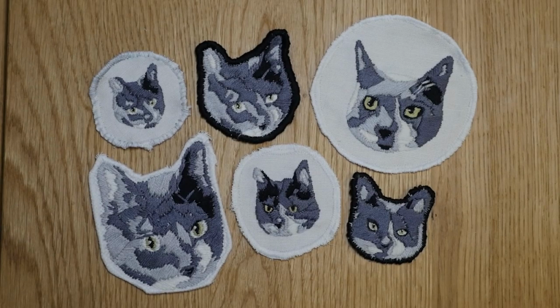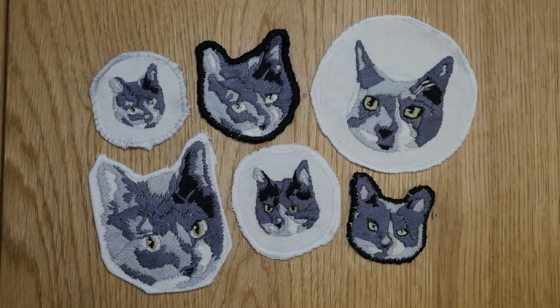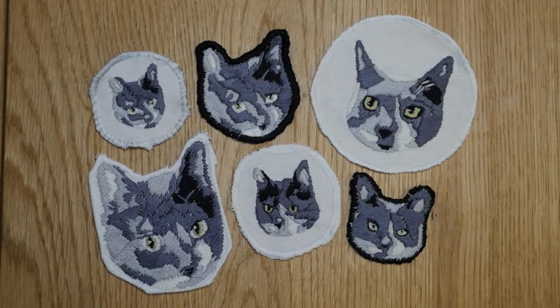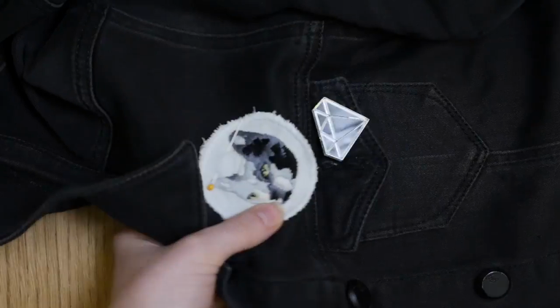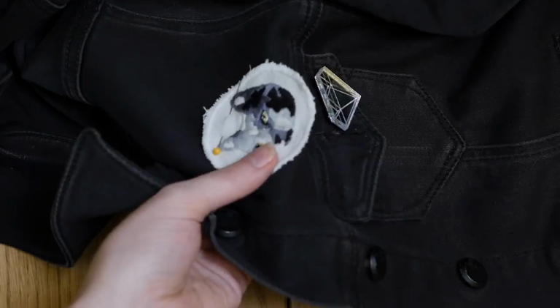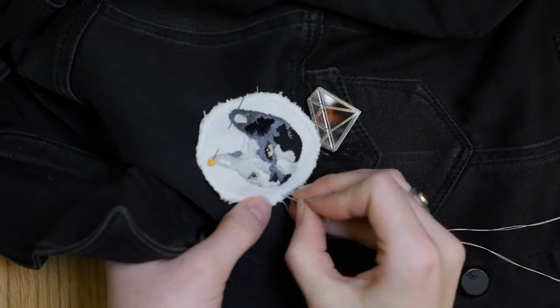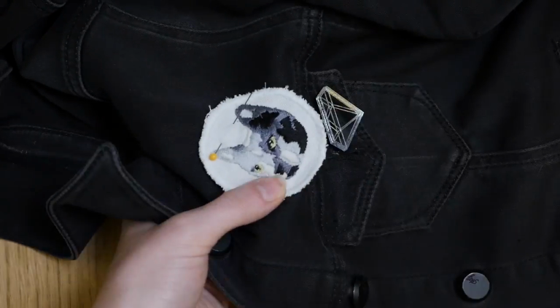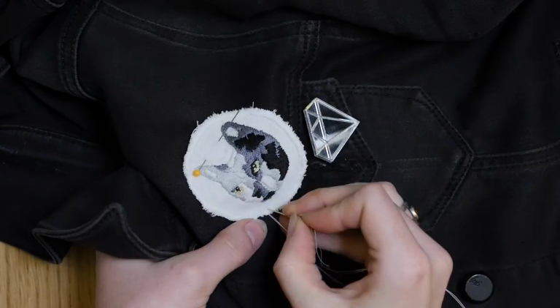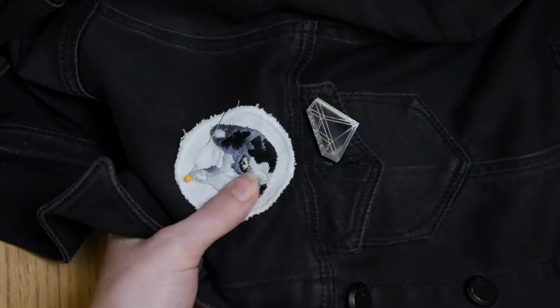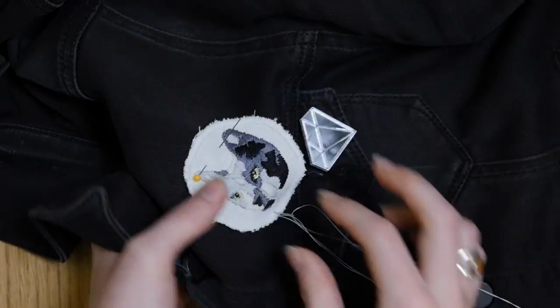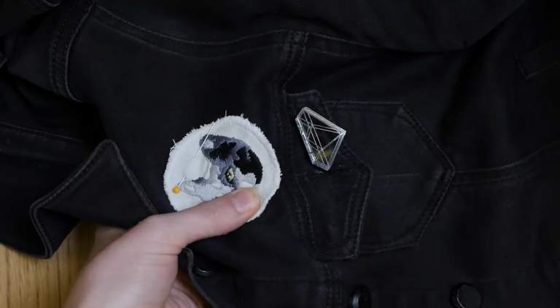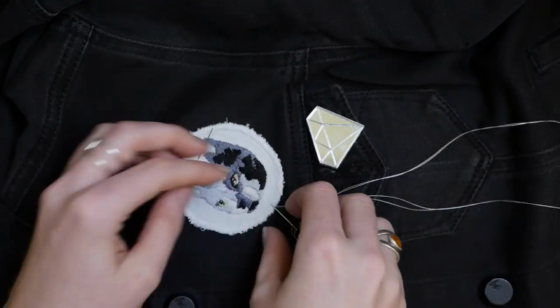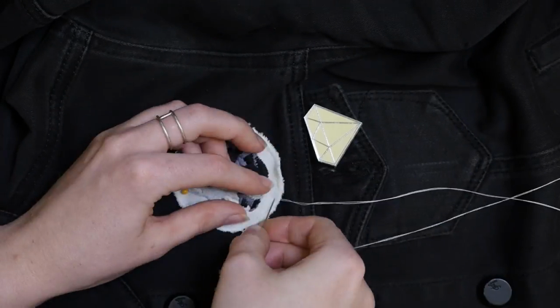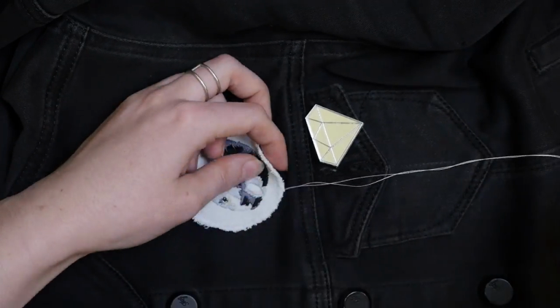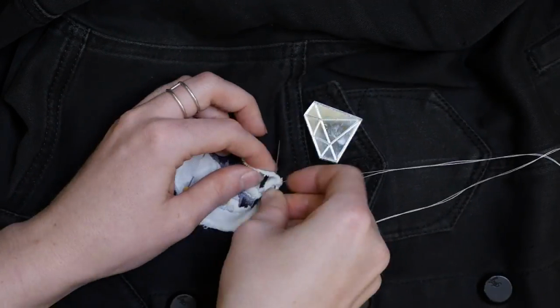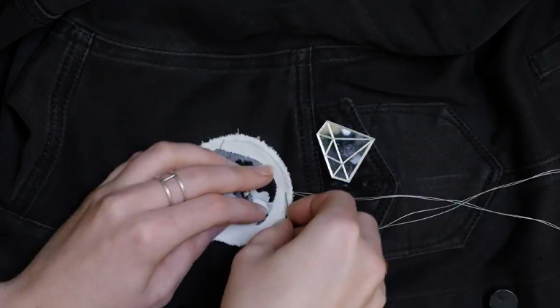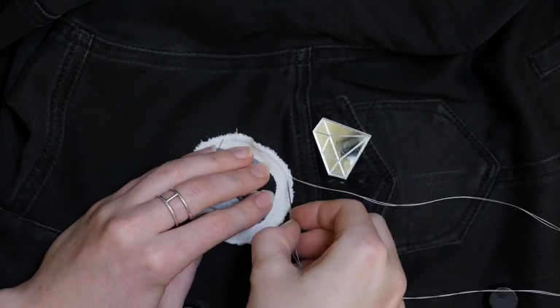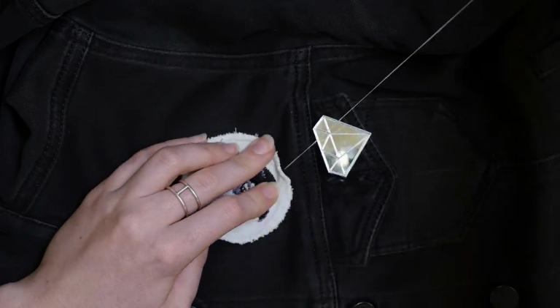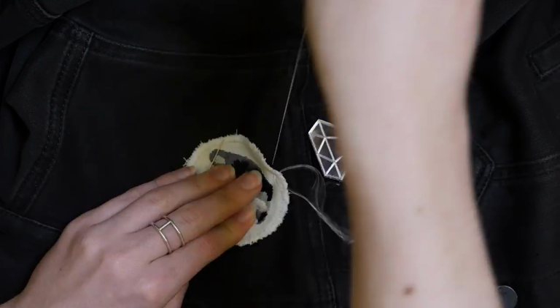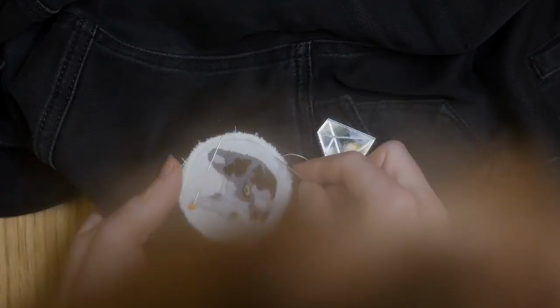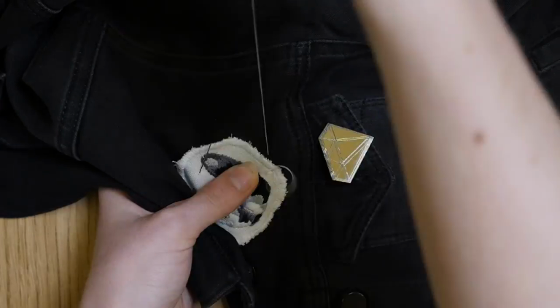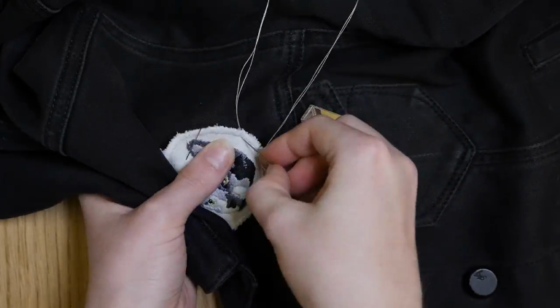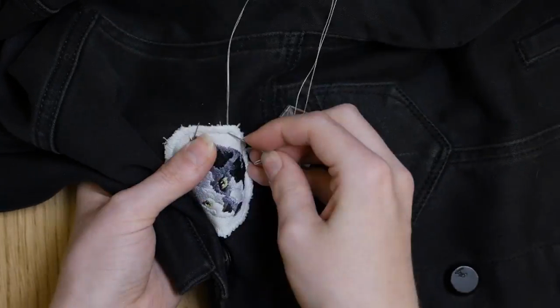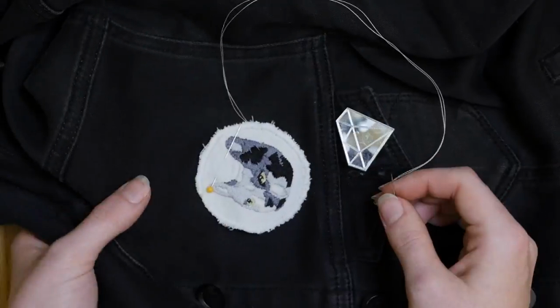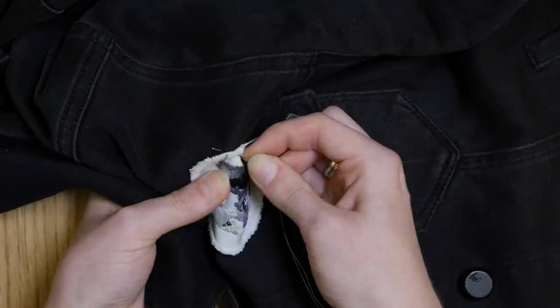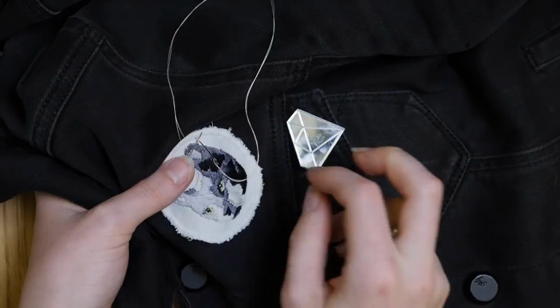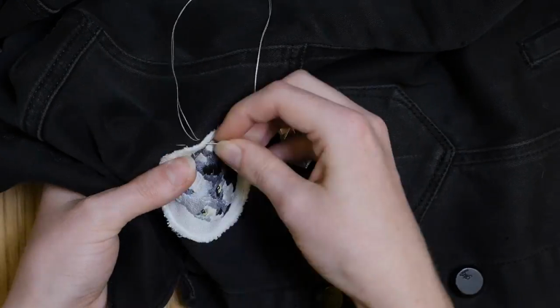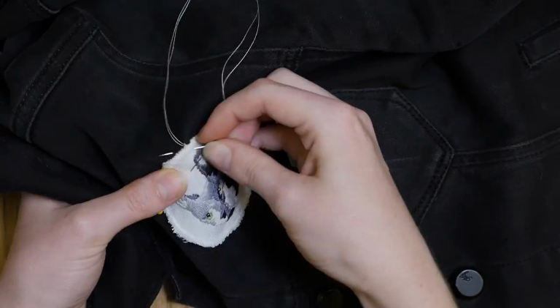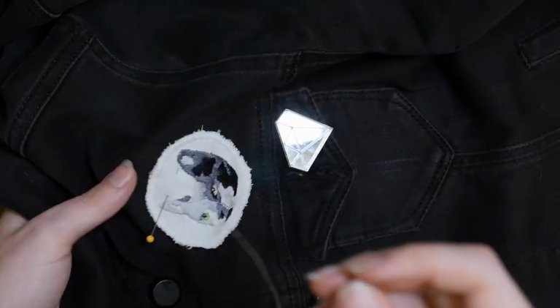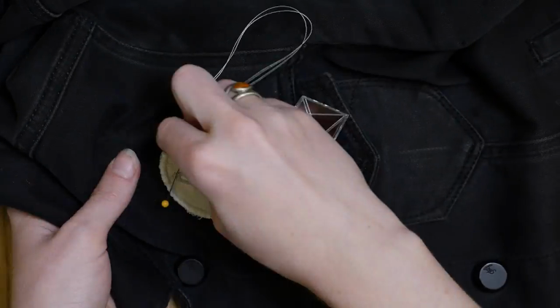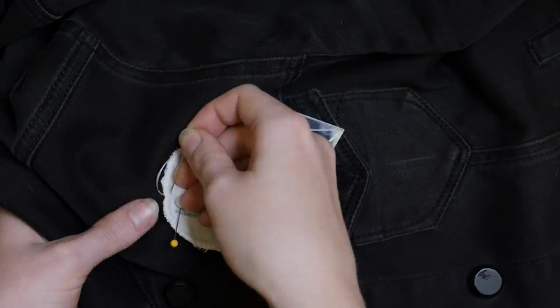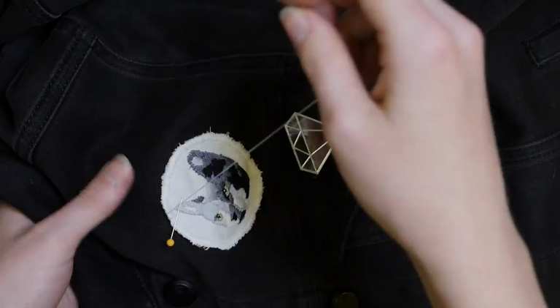Embroidered patches go great on jackets, bags, and hats — really anywhere. You can pin them in place with safety pins, sew them on permanently, or even glue them. I chose to sew this one onto my jean jacket.